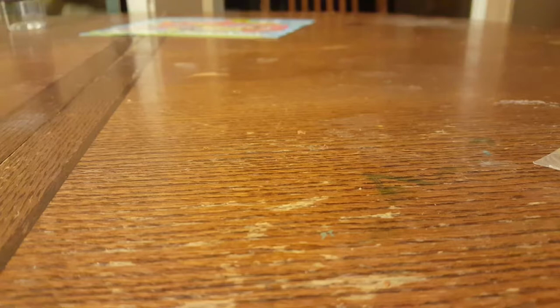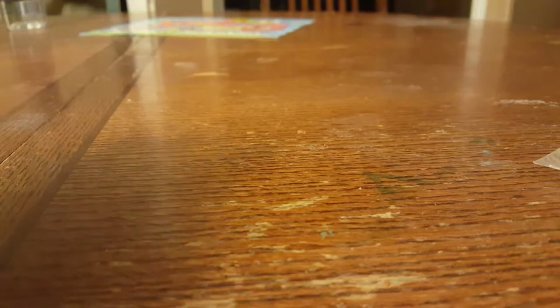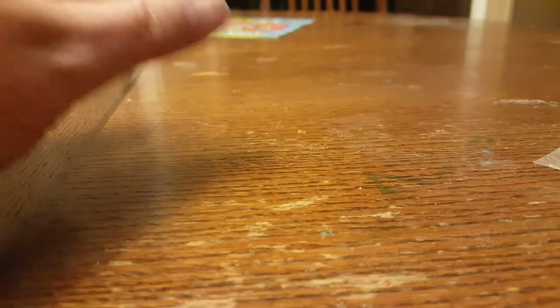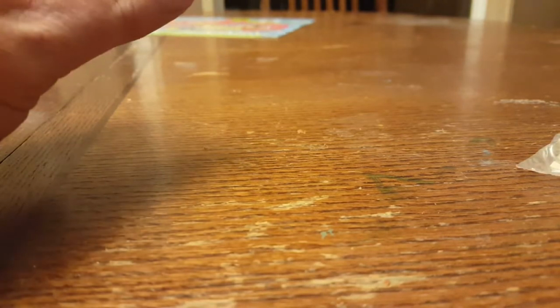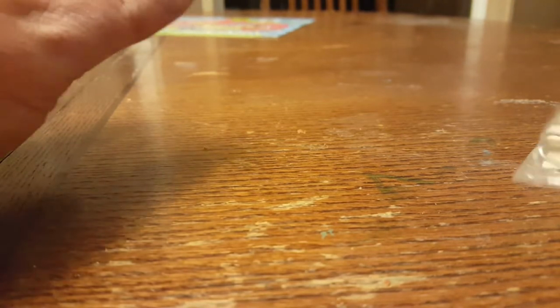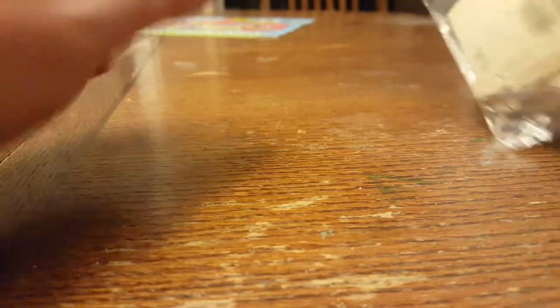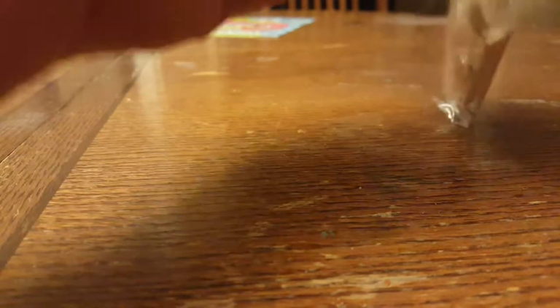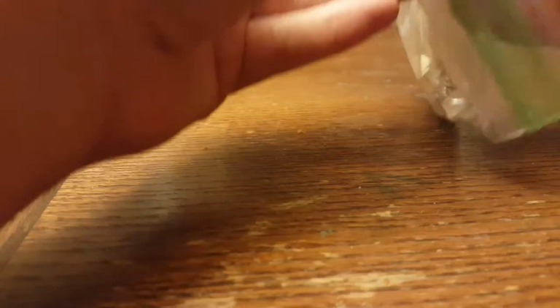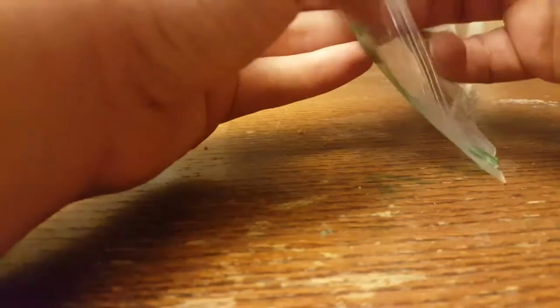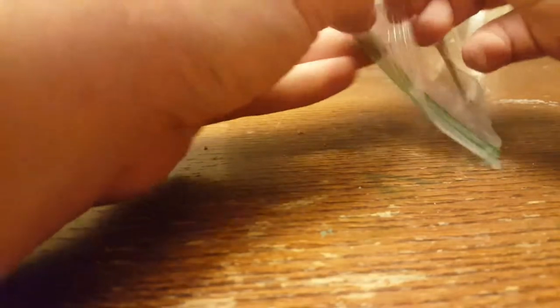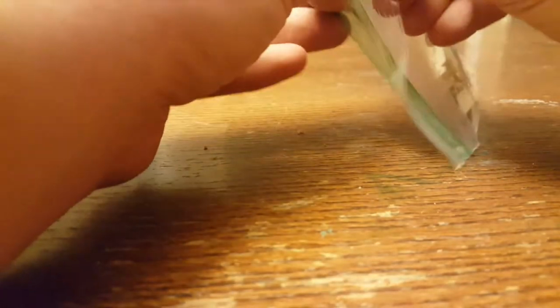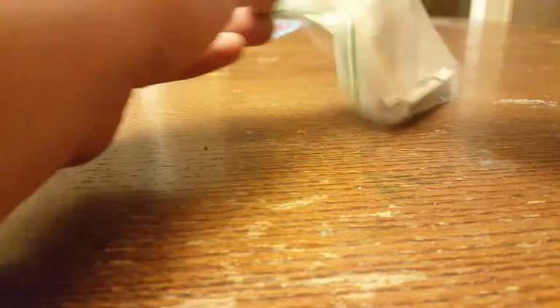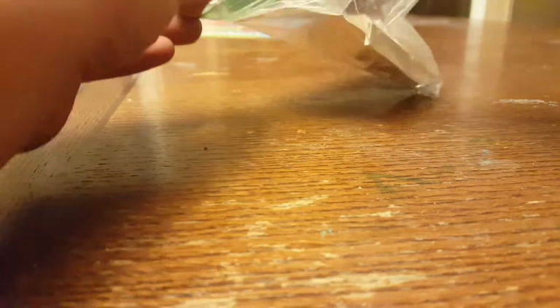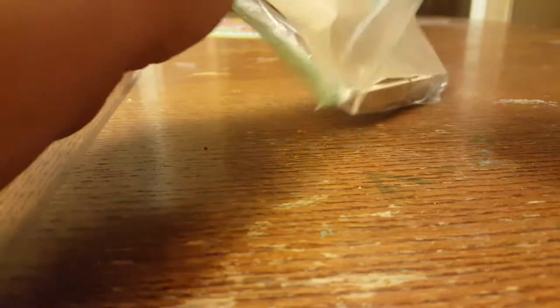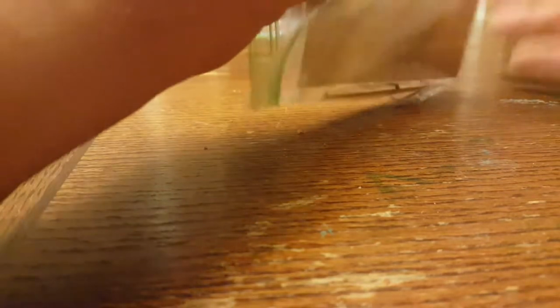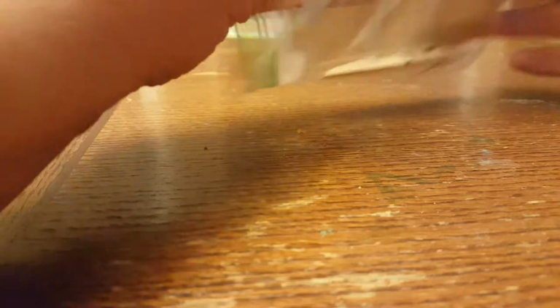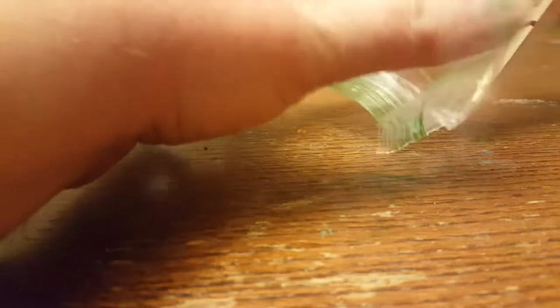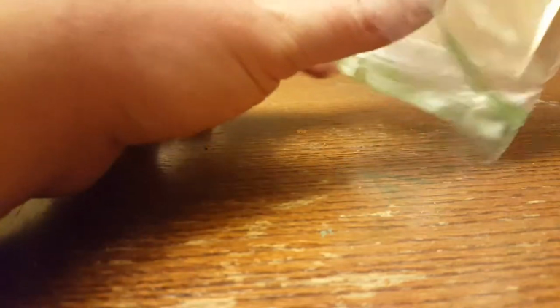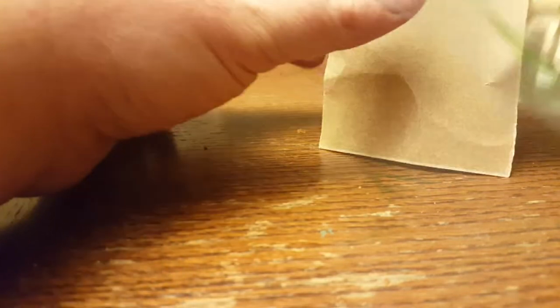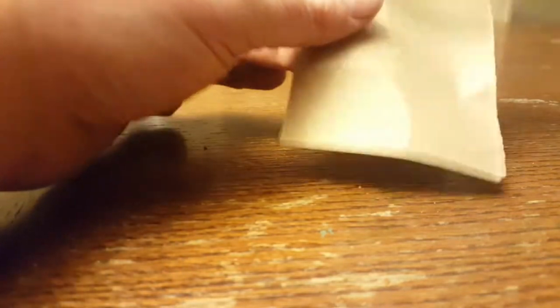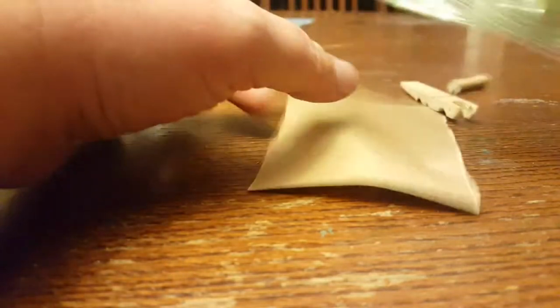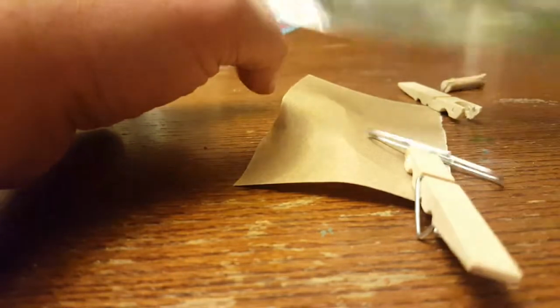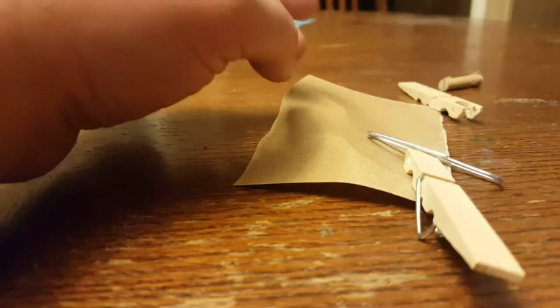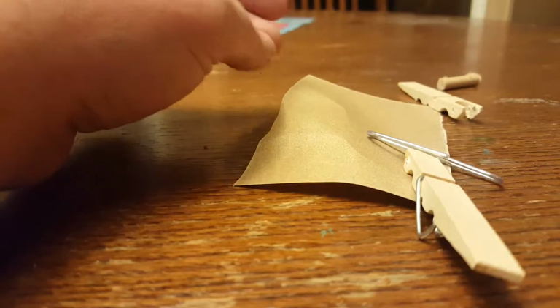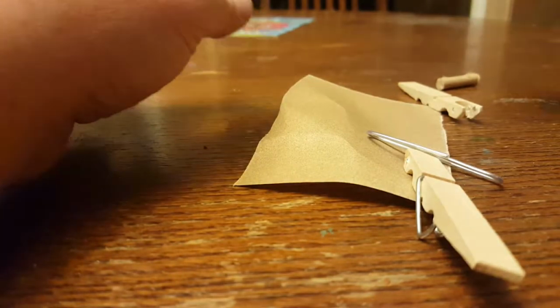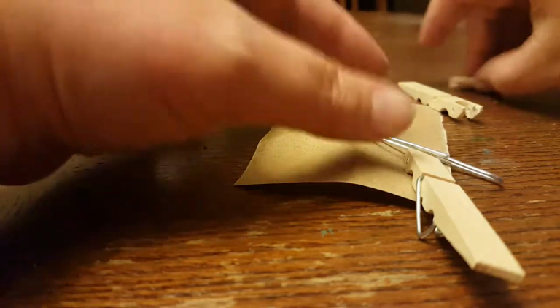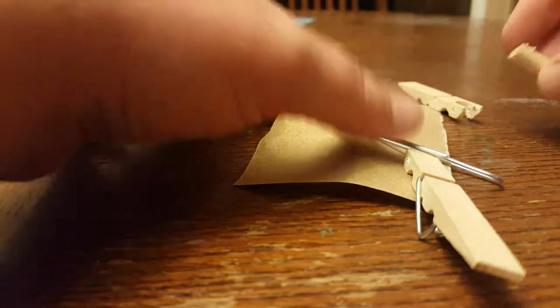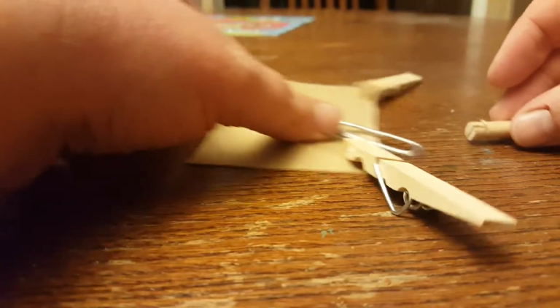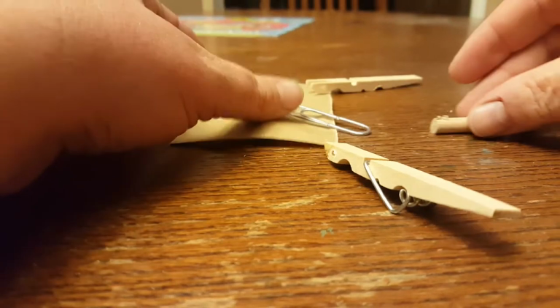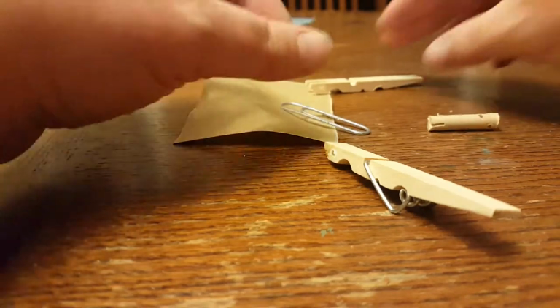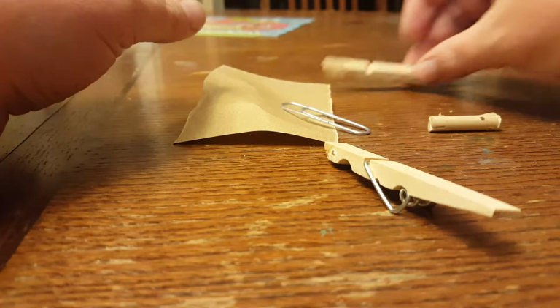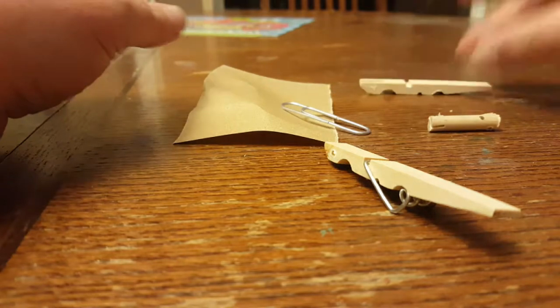We are going to do the Week 4 Automata tutorial. These are the parts you get in your kit.